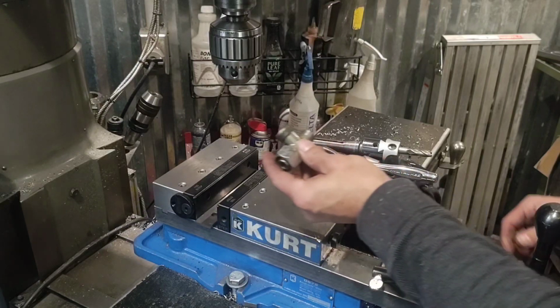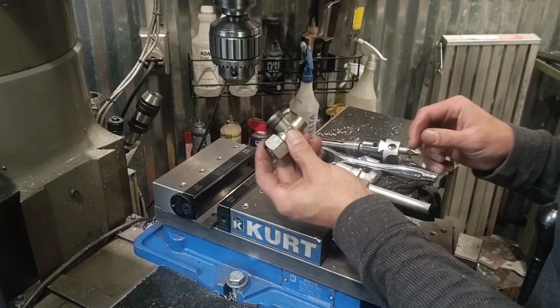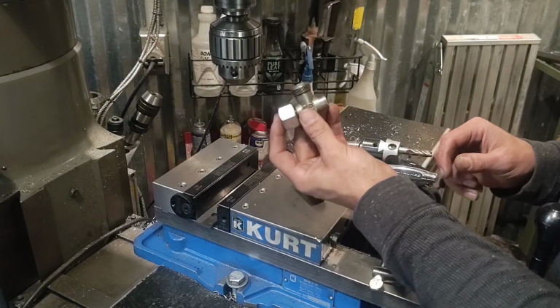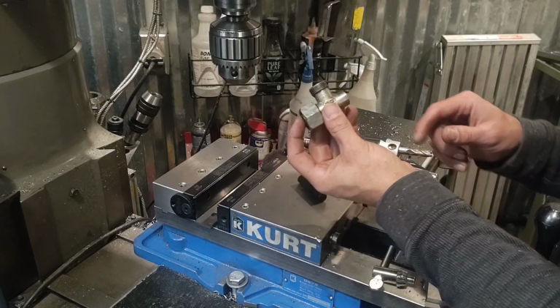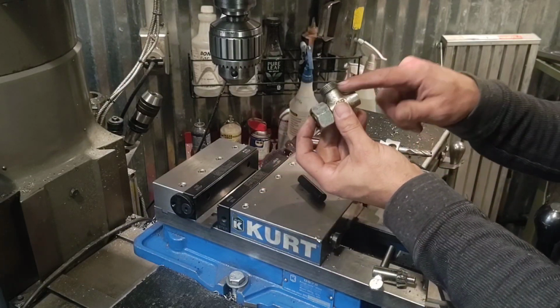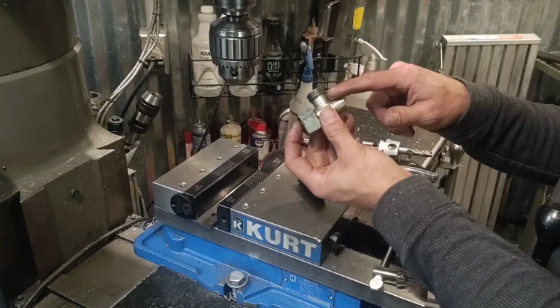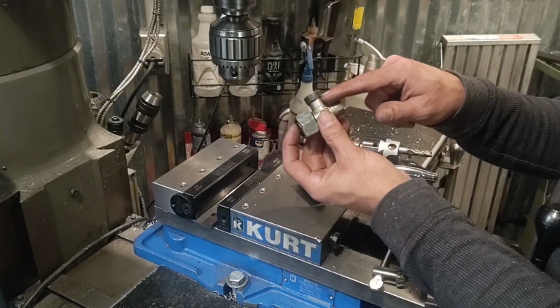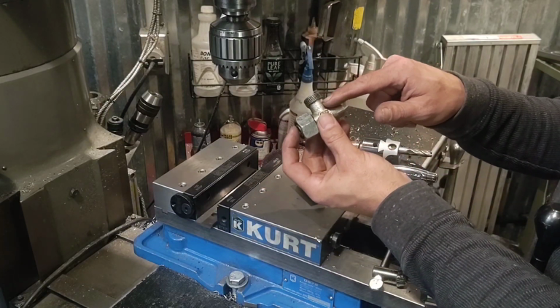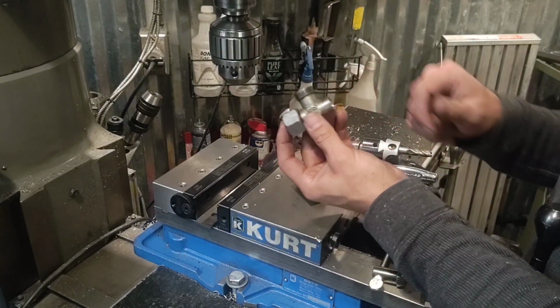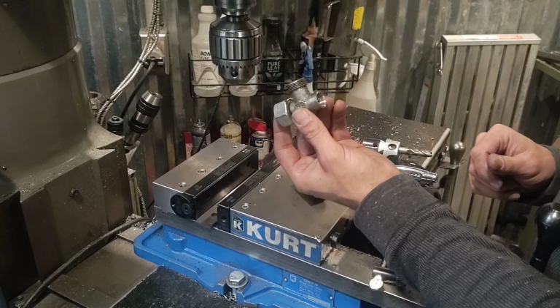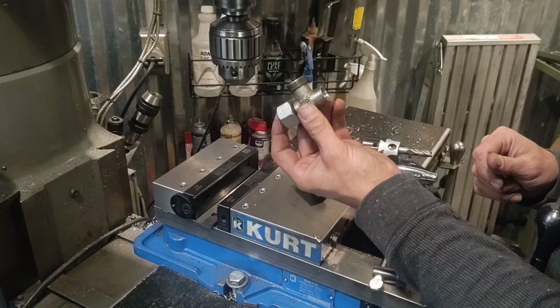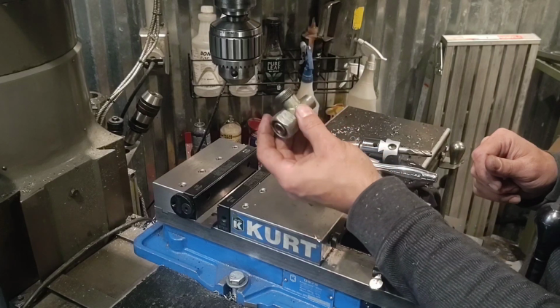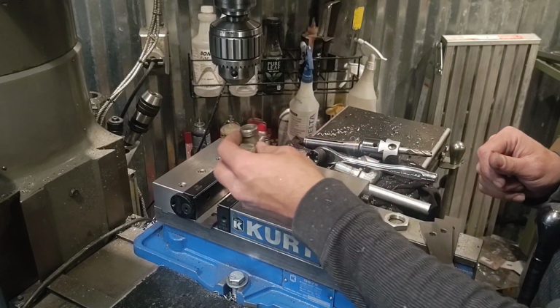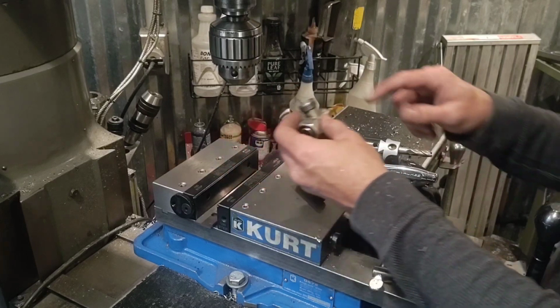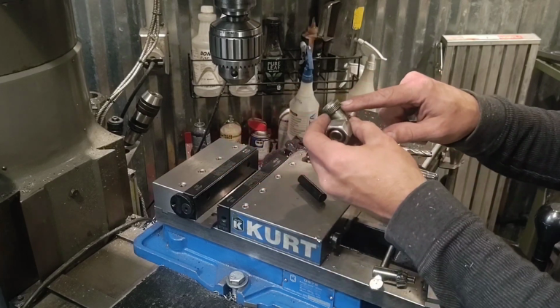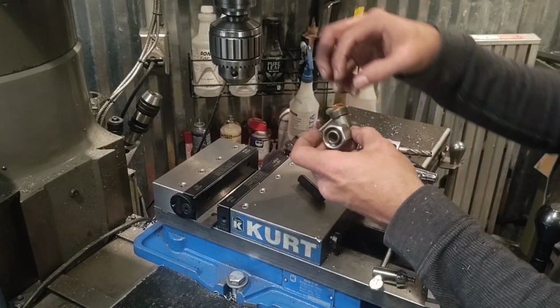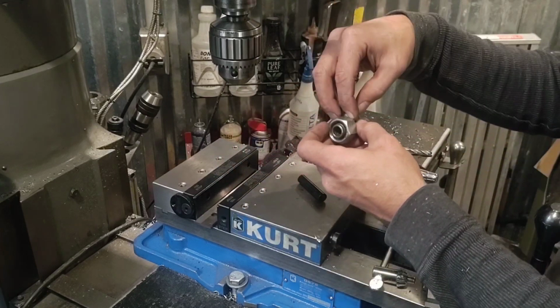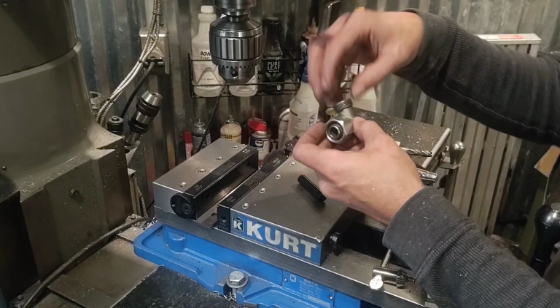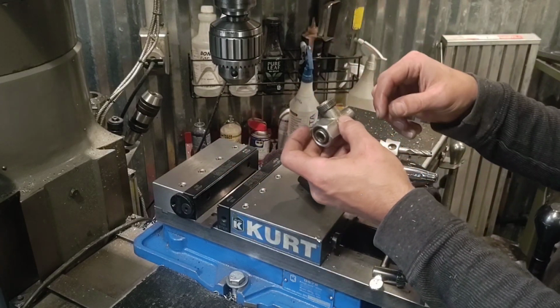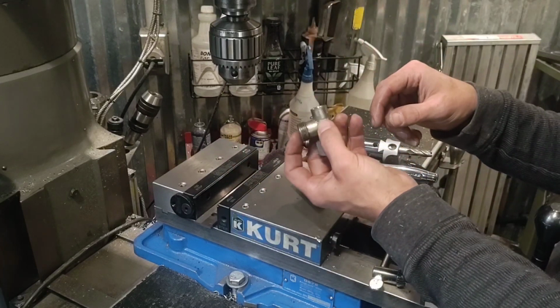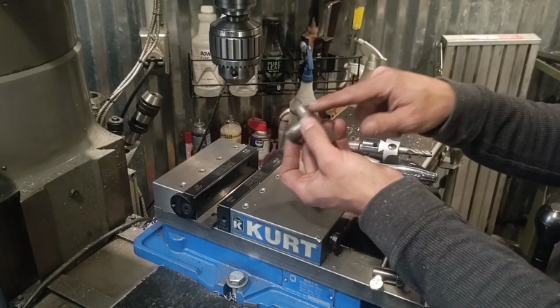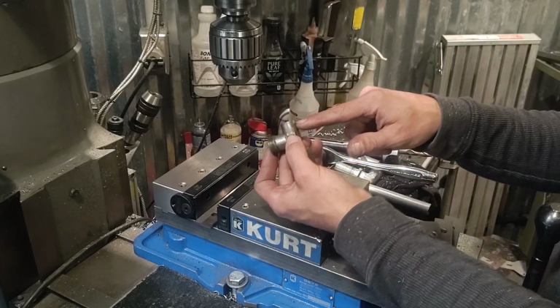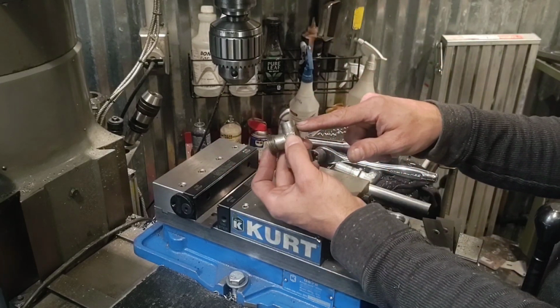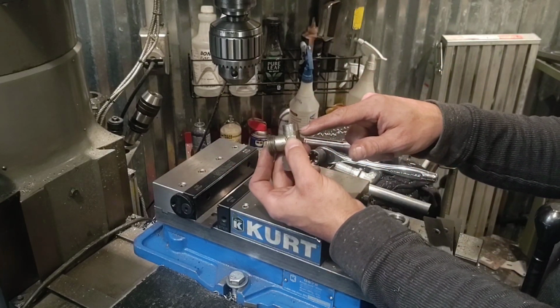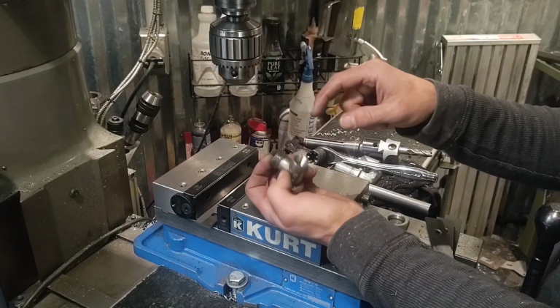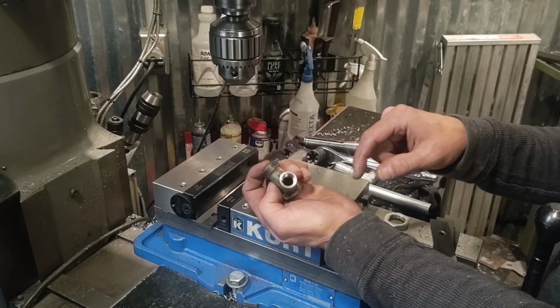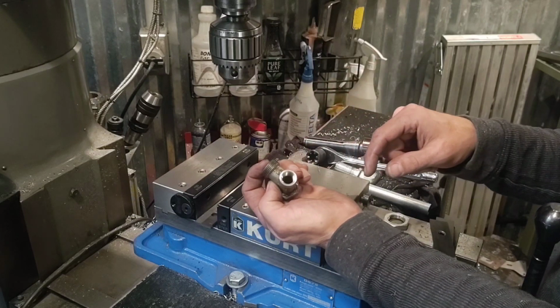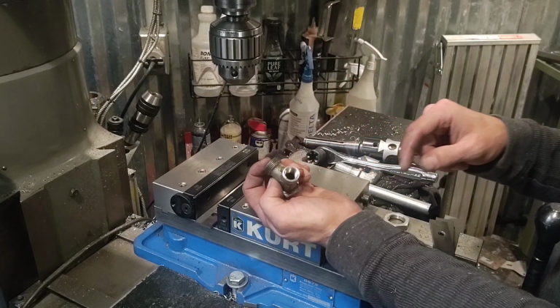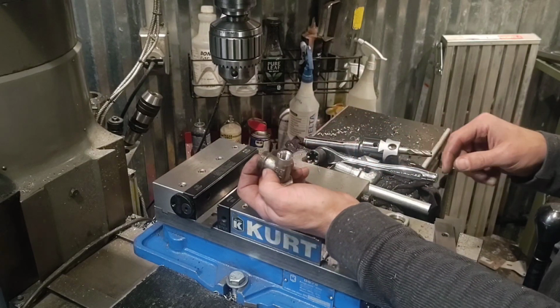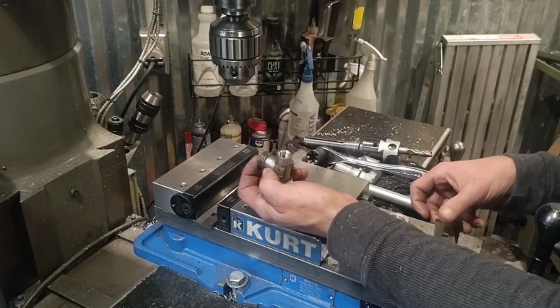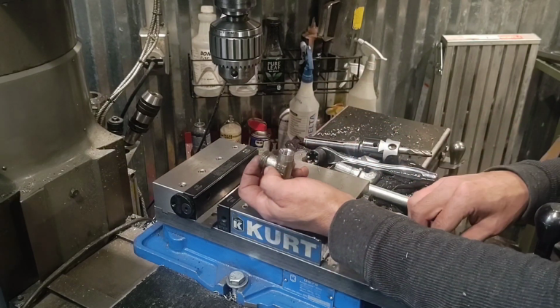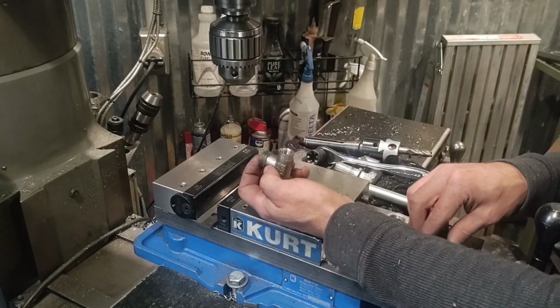Hey there. I'm going to use a boring head to turn down the OD of this thread - I've got to remove it completely. I need to weld another fitting on it, similar to what I did on the top here. This one had a thread for a gauge, but let's get started.